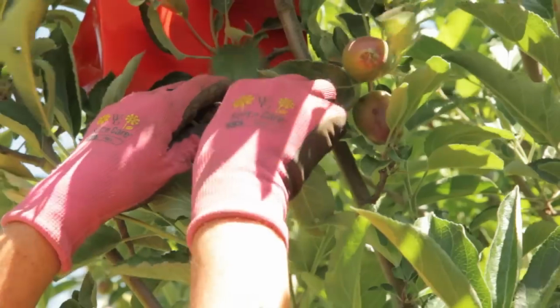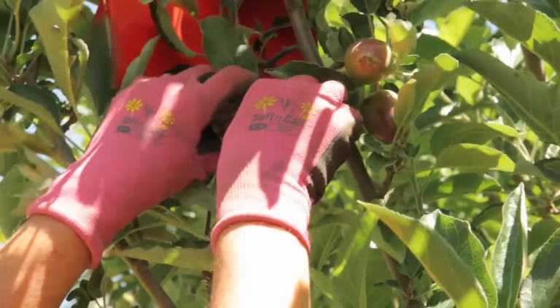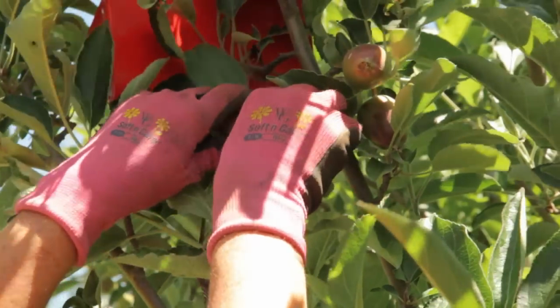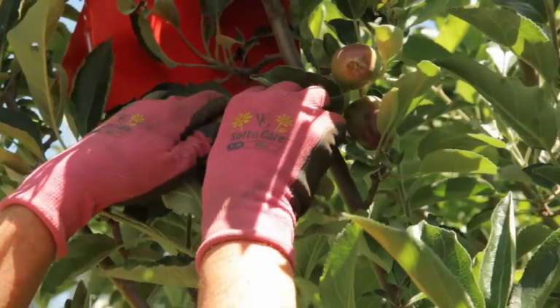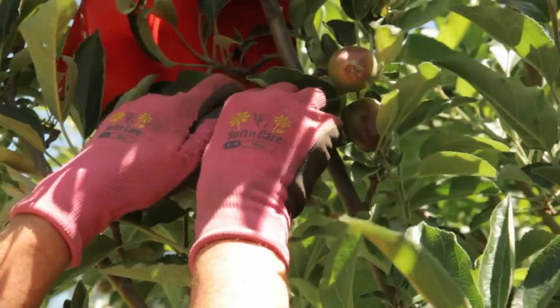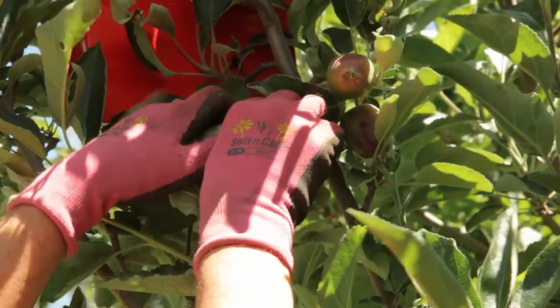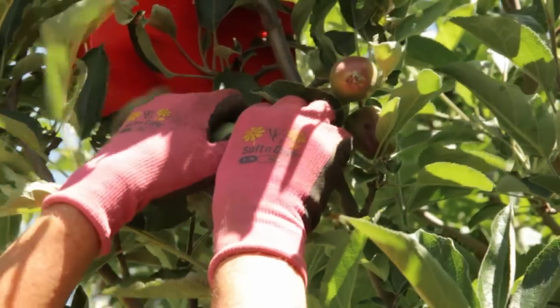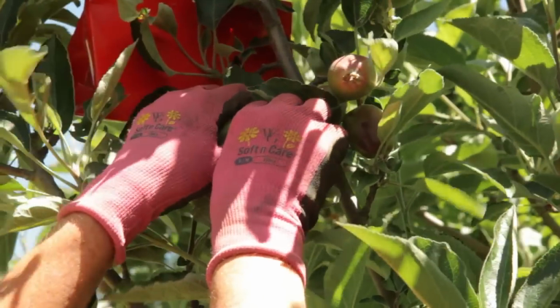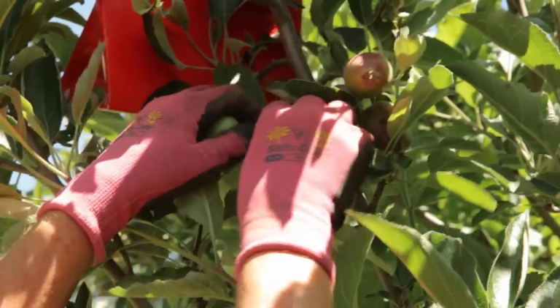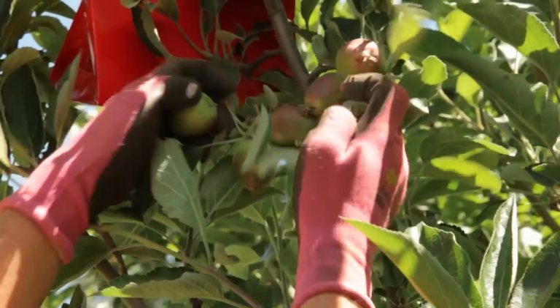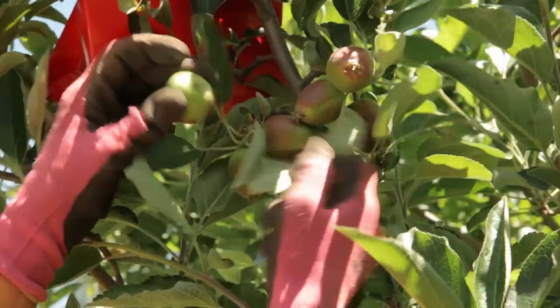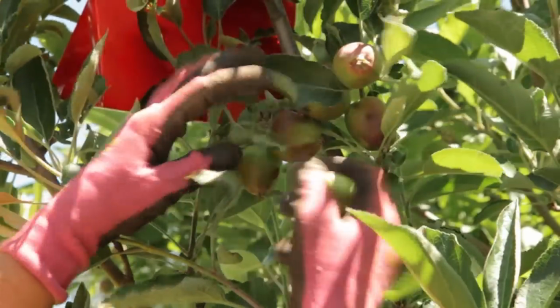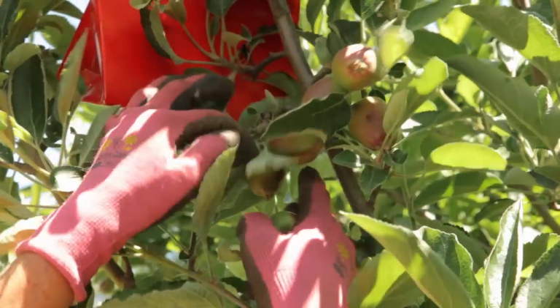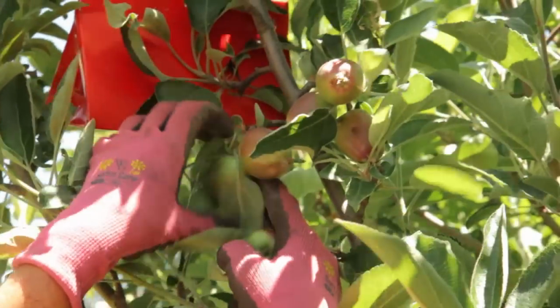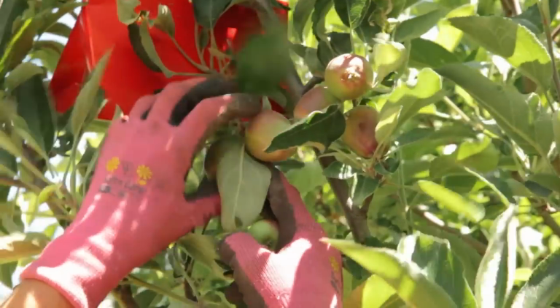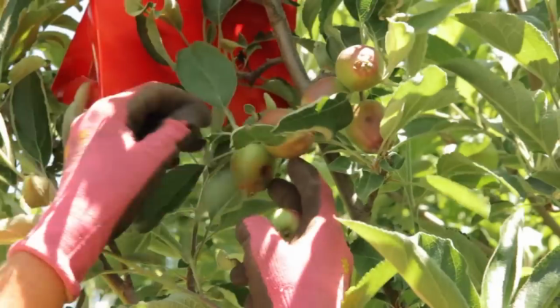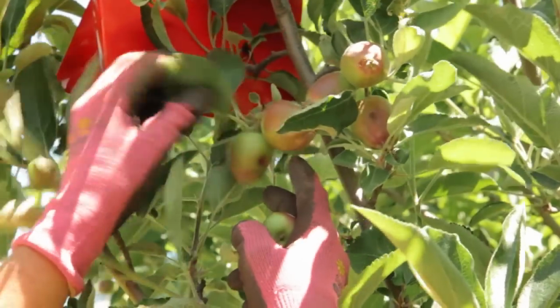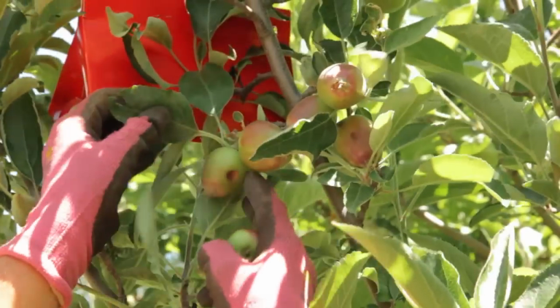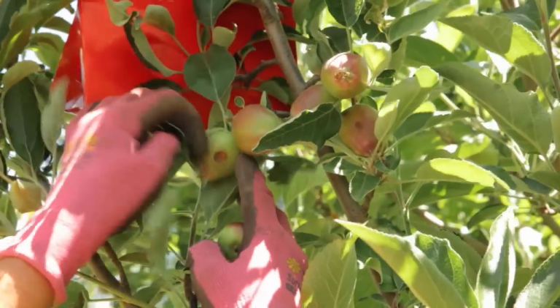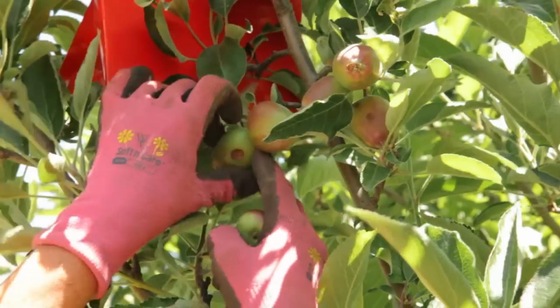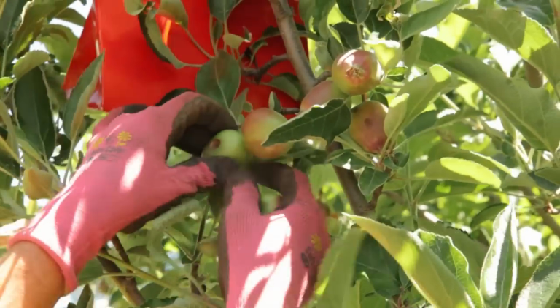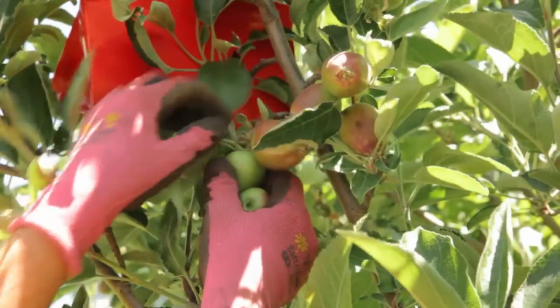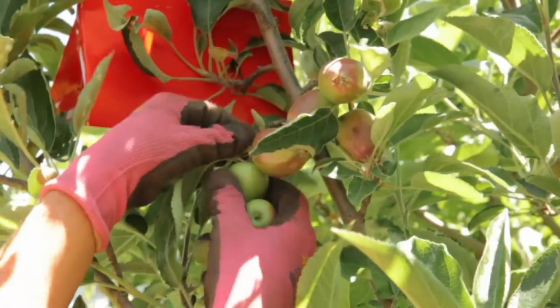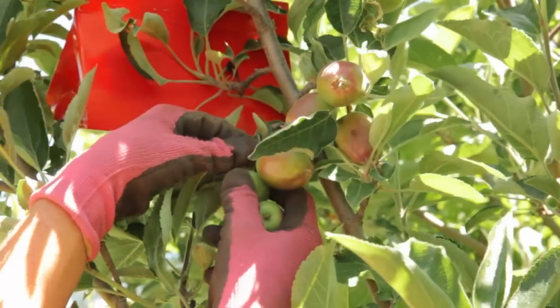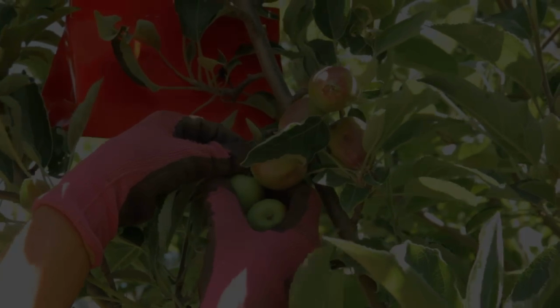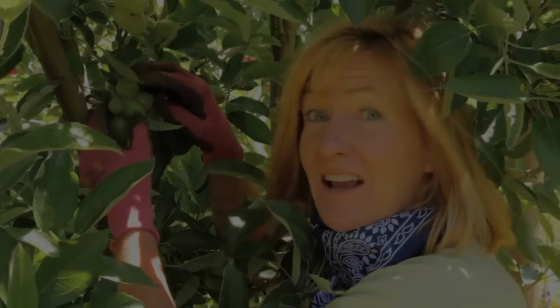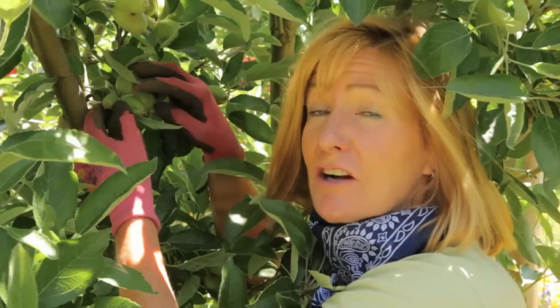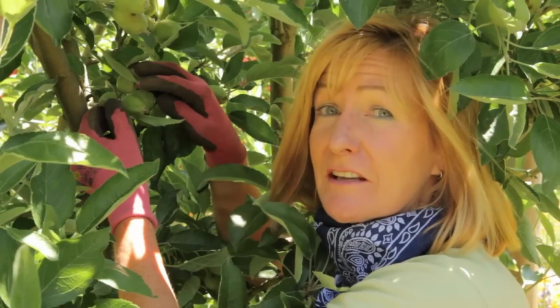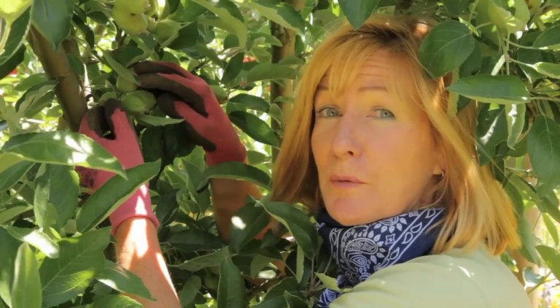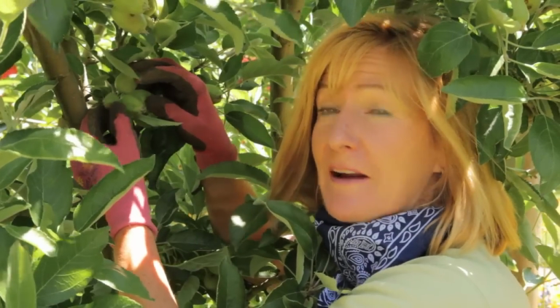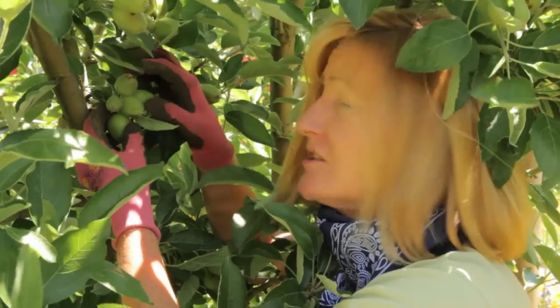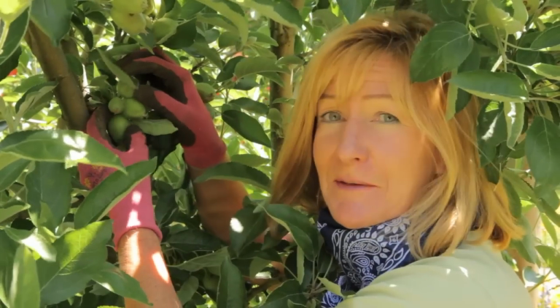Pome fruits like apples and pears grow in clusters and benefit from cluster thinning. Do this thinning after the June drop, when unpollinated or undersized fruit drops naturally. Start to thin the fruit when it's about an inch in diameter.